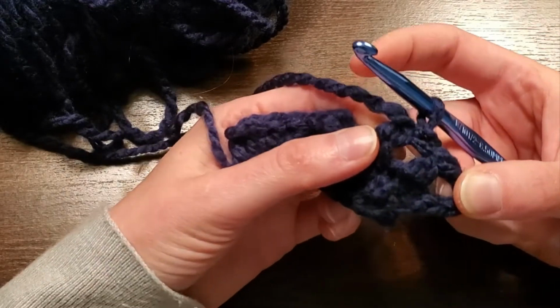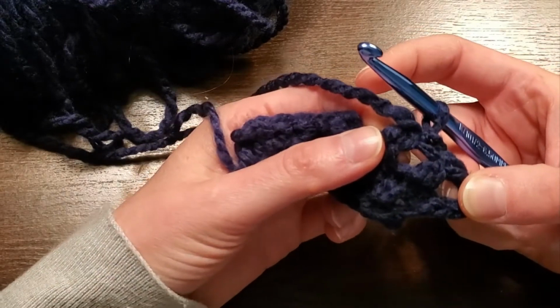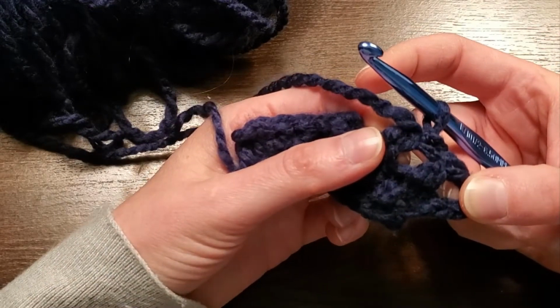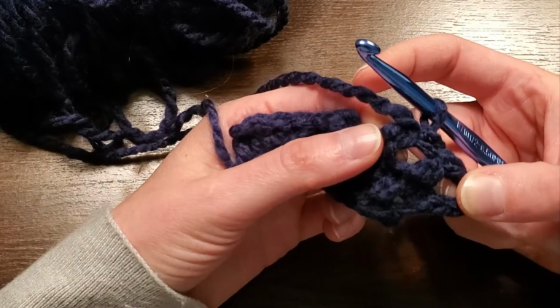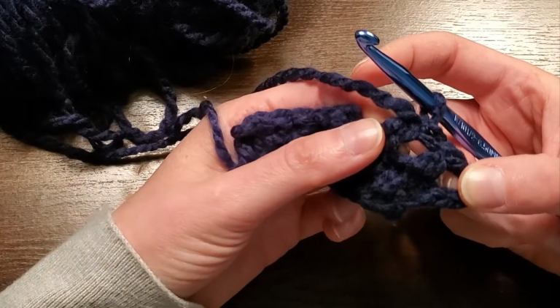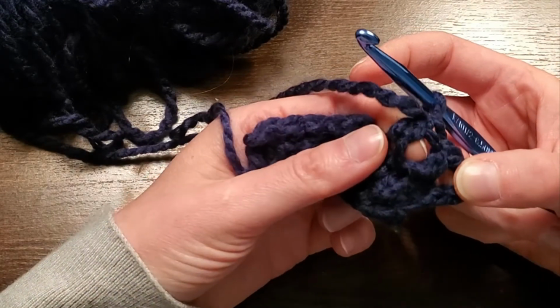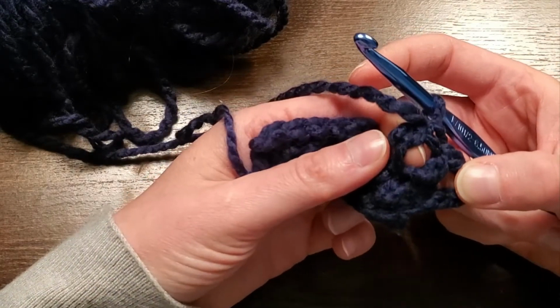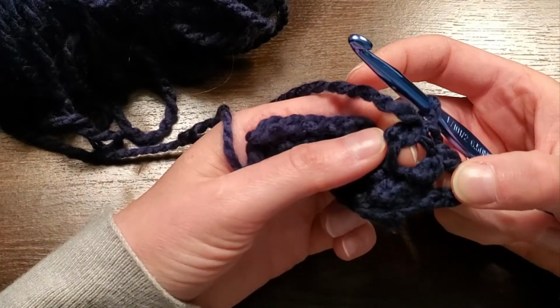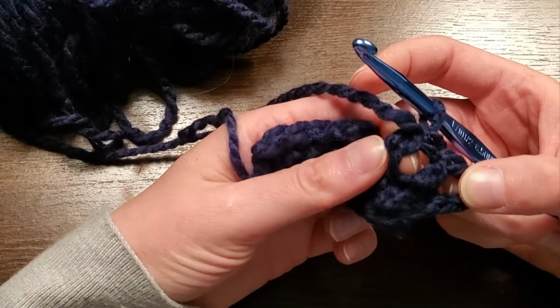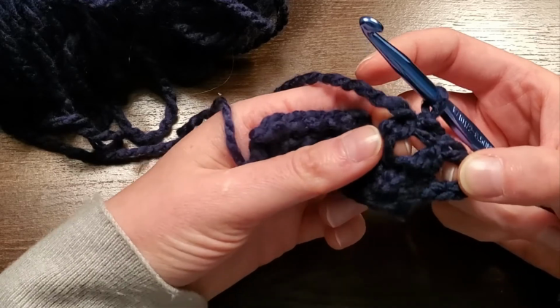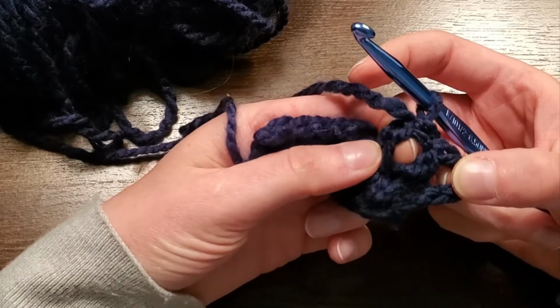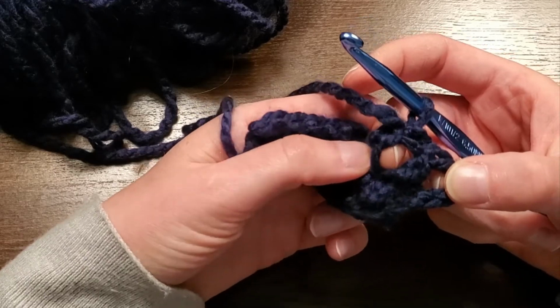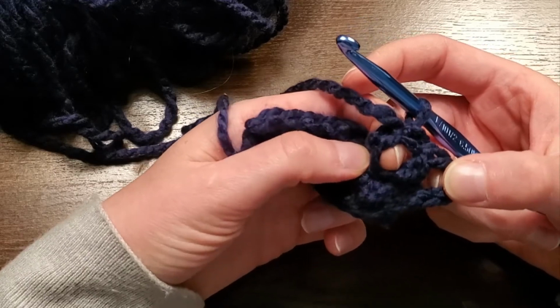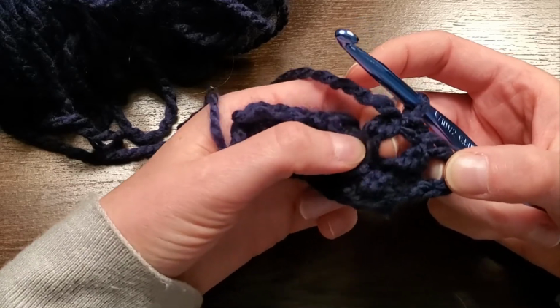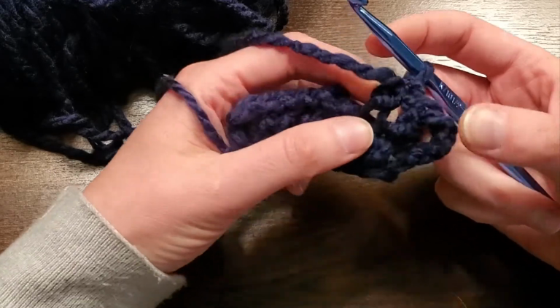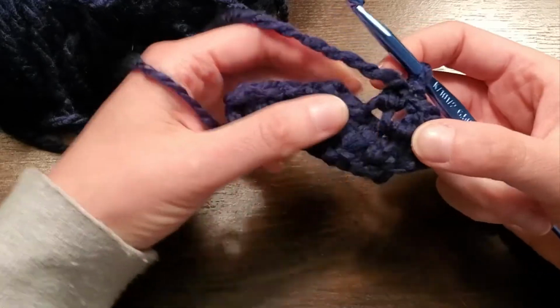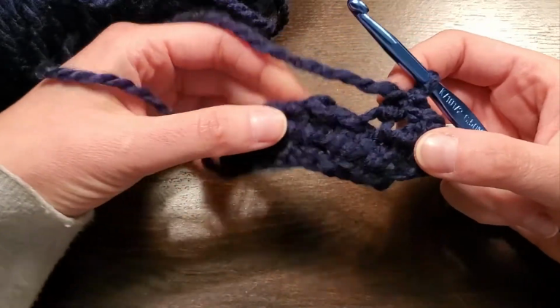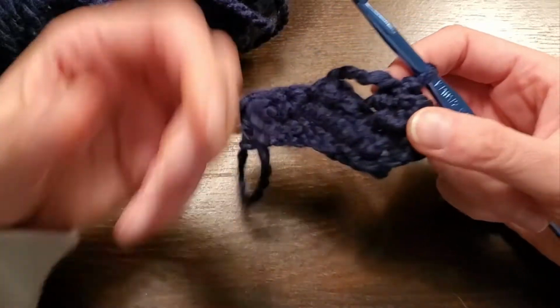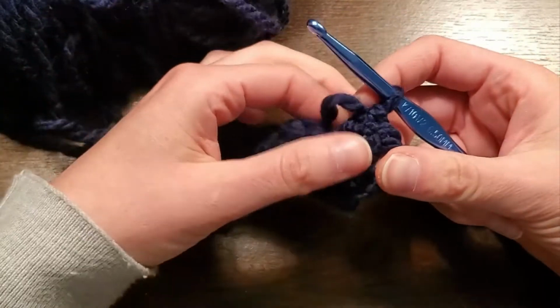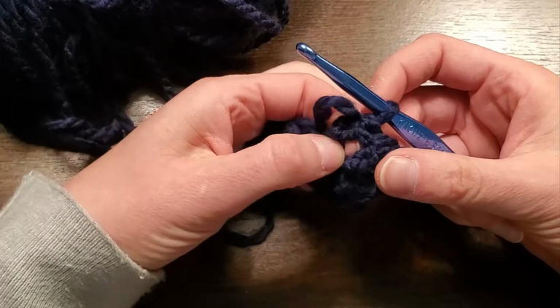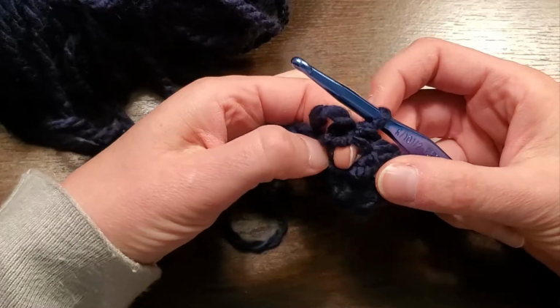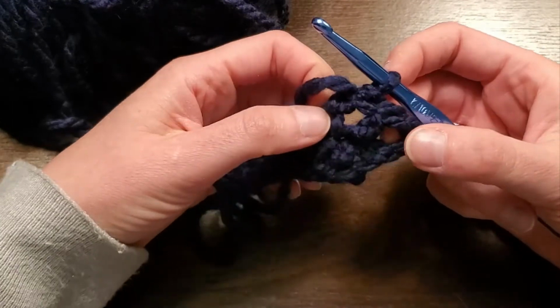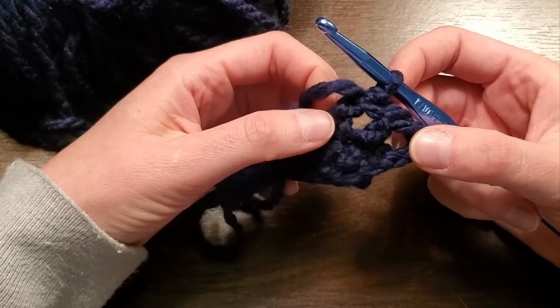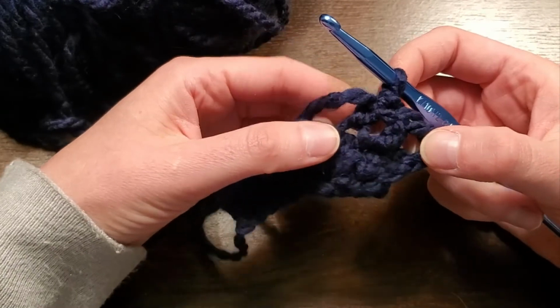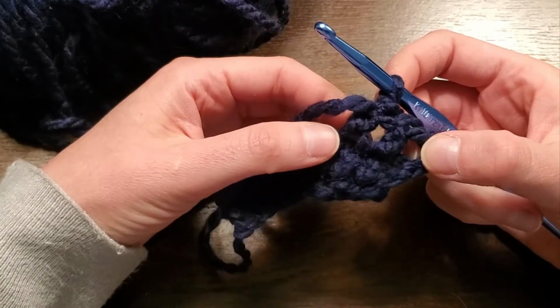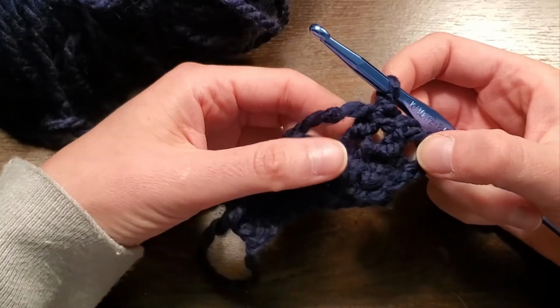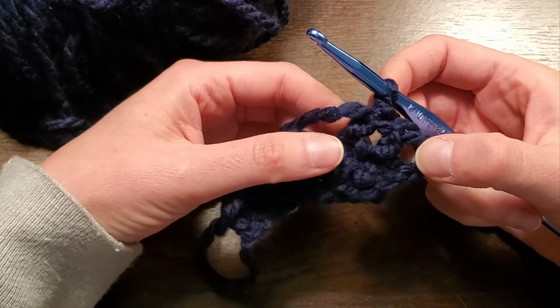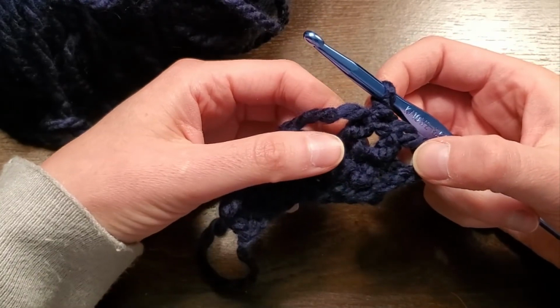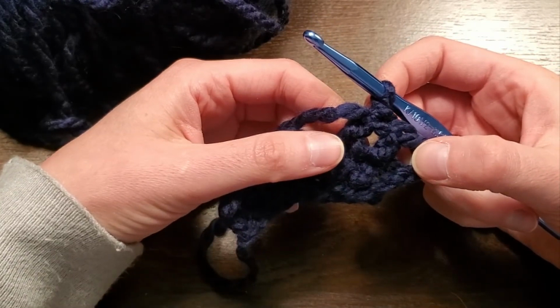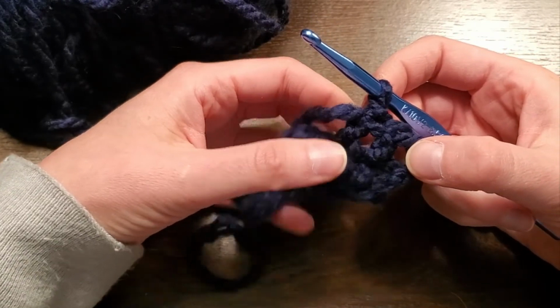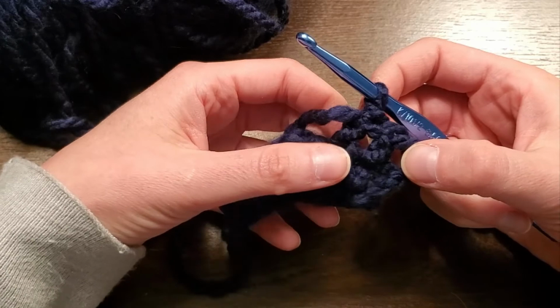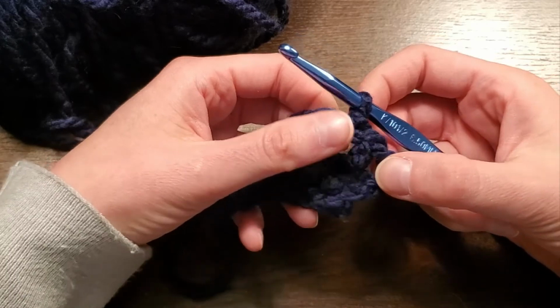So if you're making a whole project with triple crochet, make sure you stock up on yarn. And that's how you do the triple crochet stitch. Thanks for tuning in and have a great day, everyone. I'll see you next time.